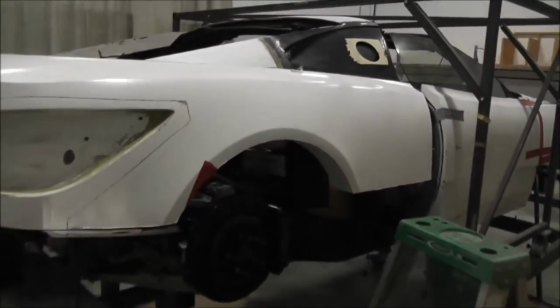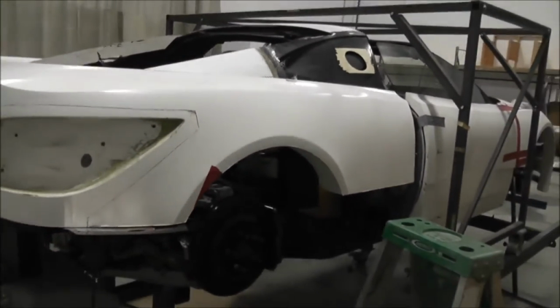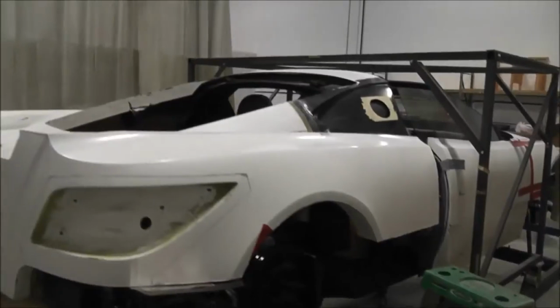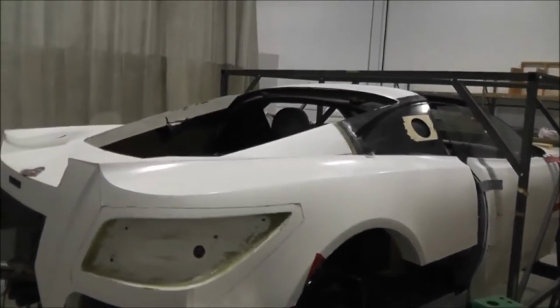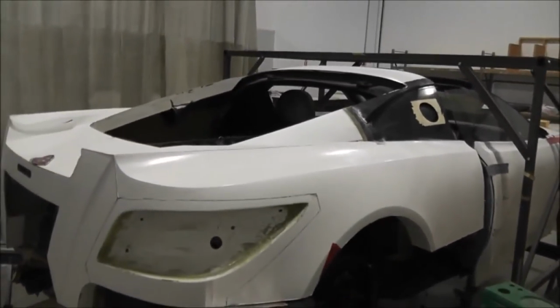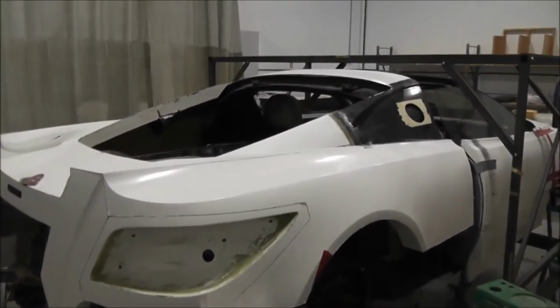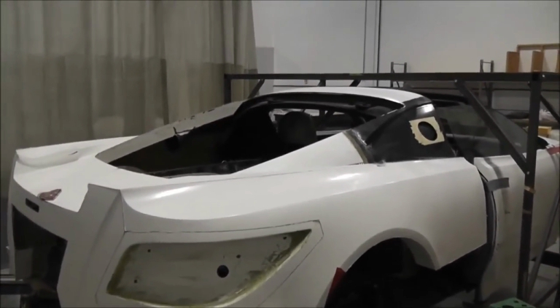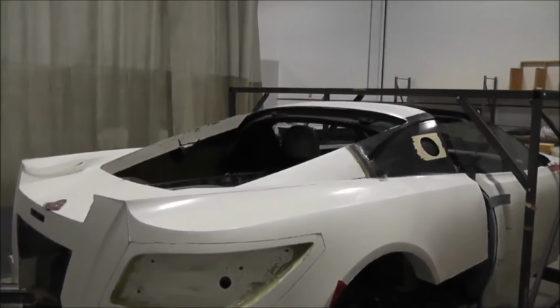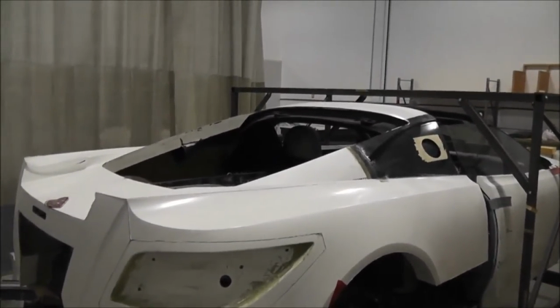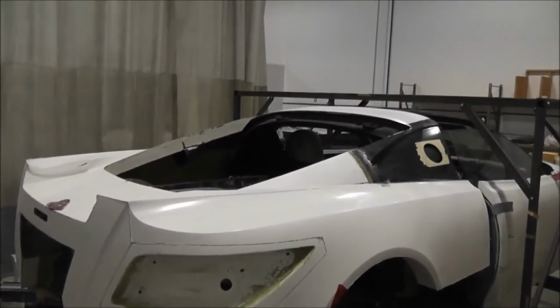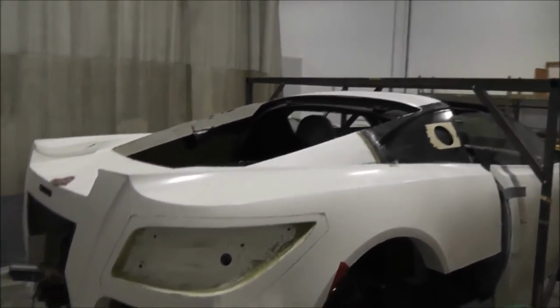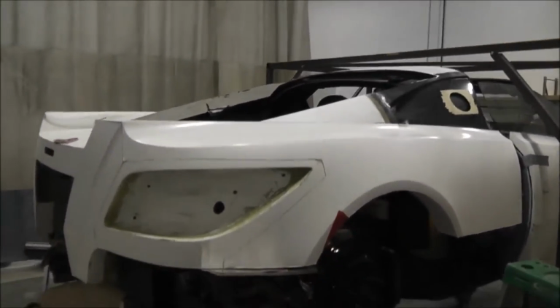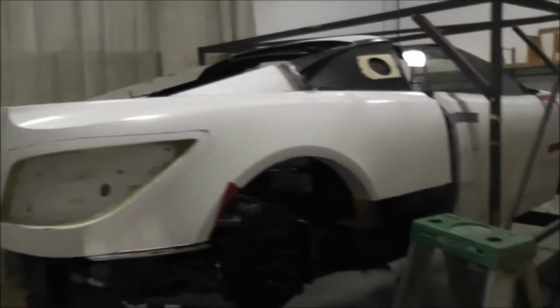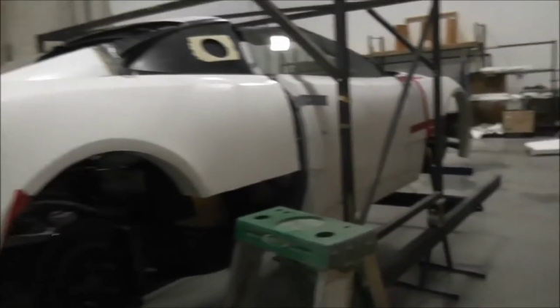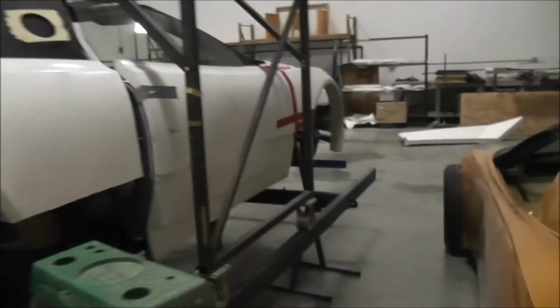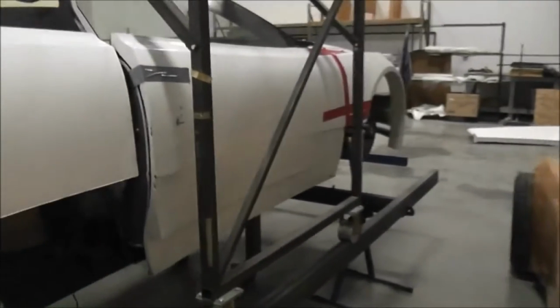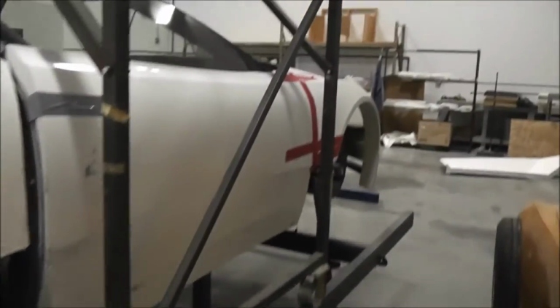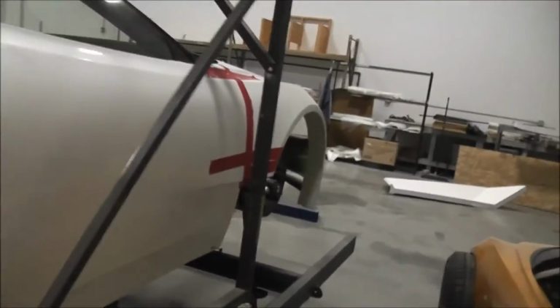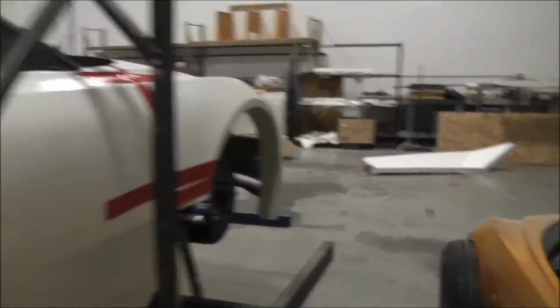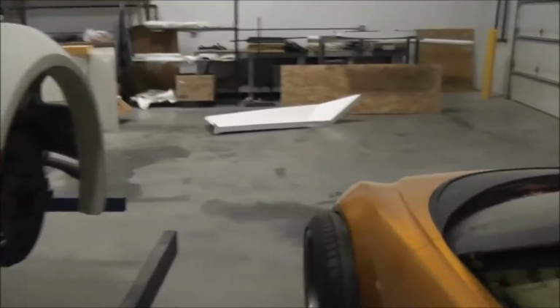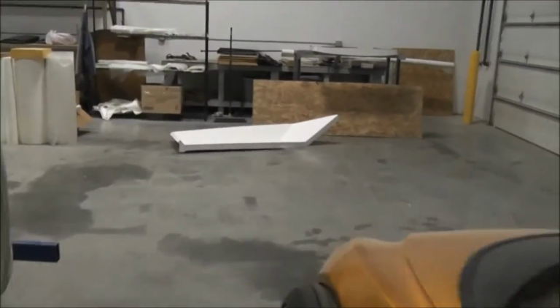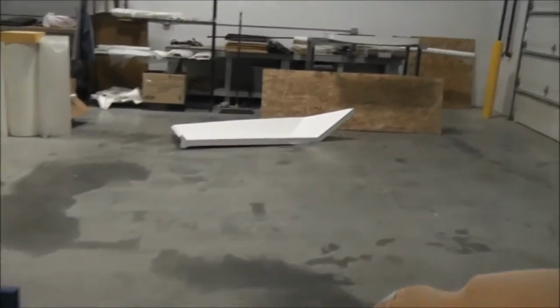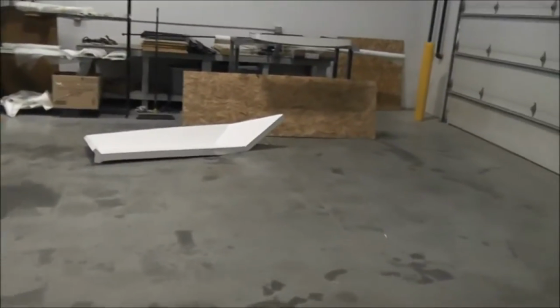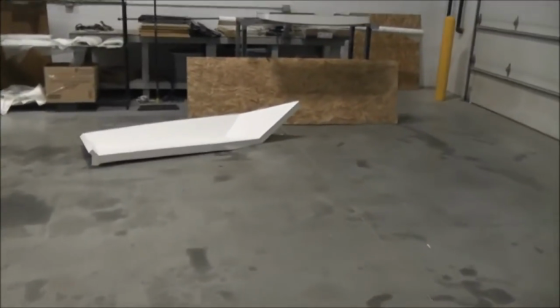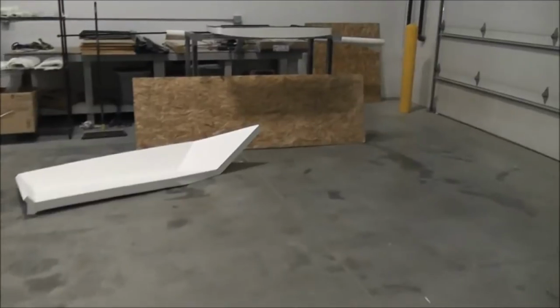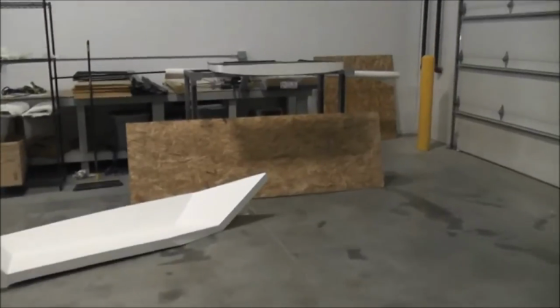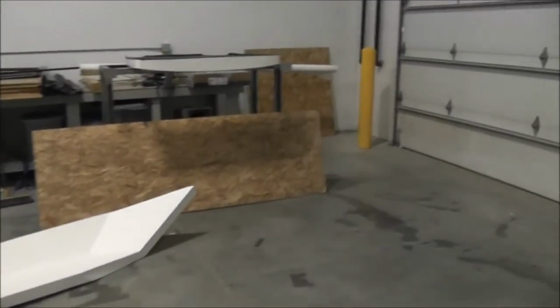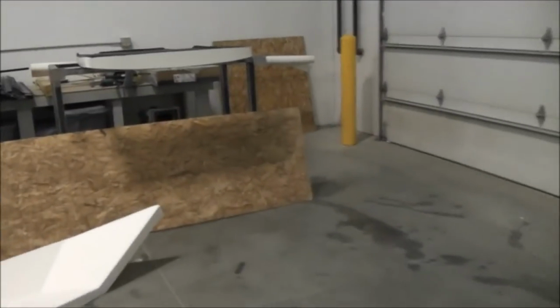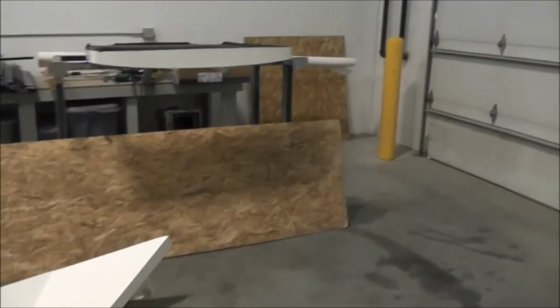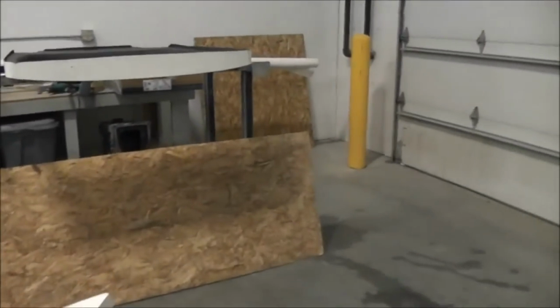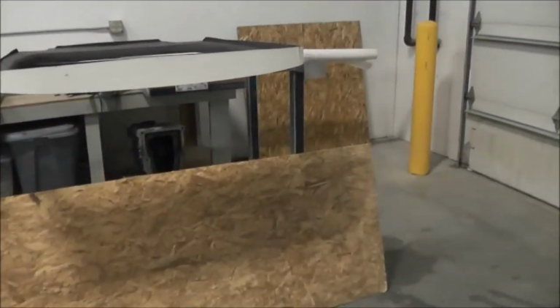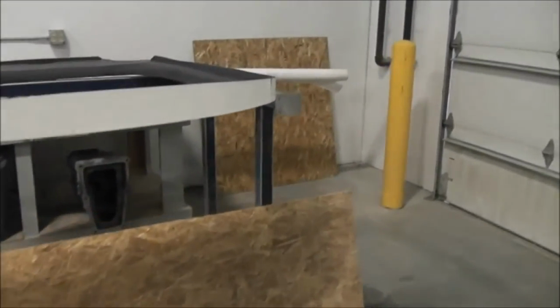There's the real car — that's the hole up there where the engine cover is going to go. Kind of gives you an idea of how this is made.